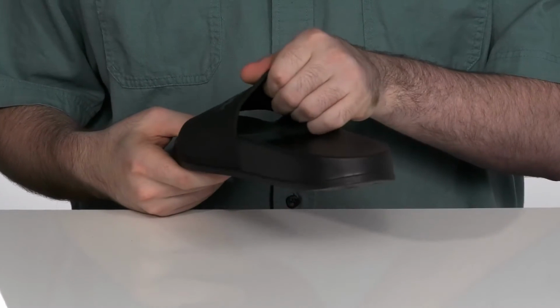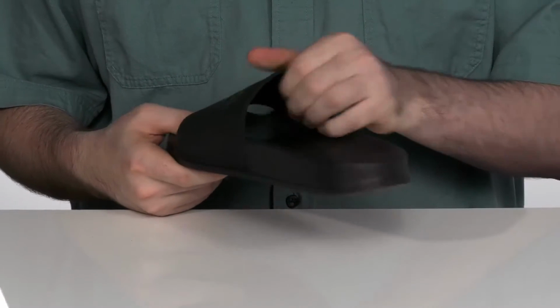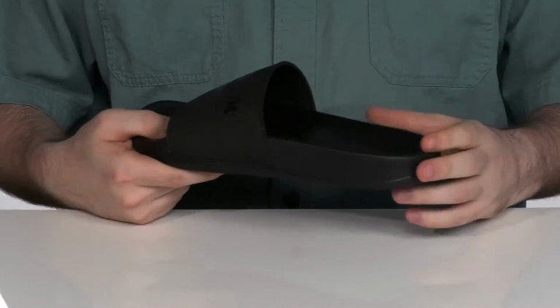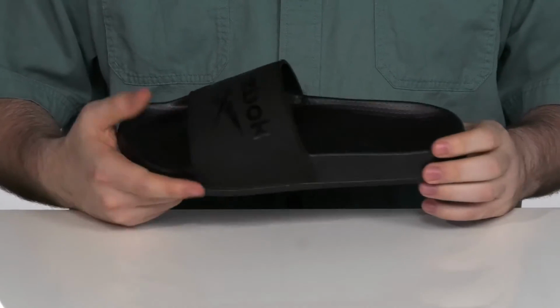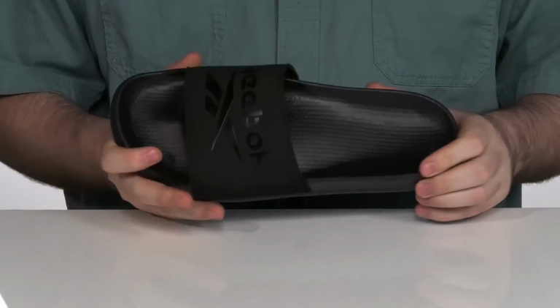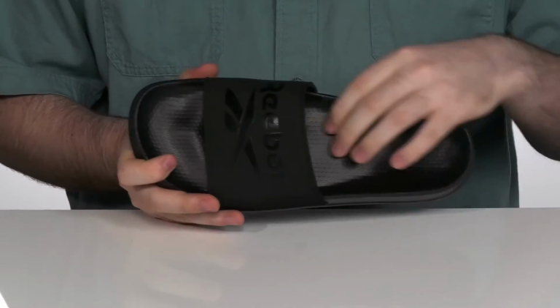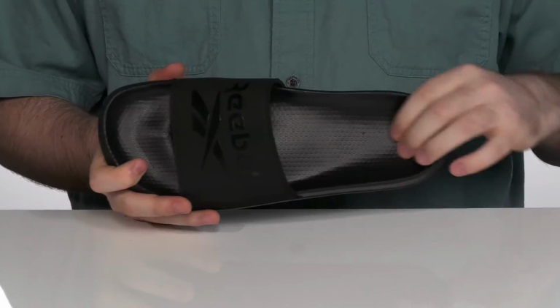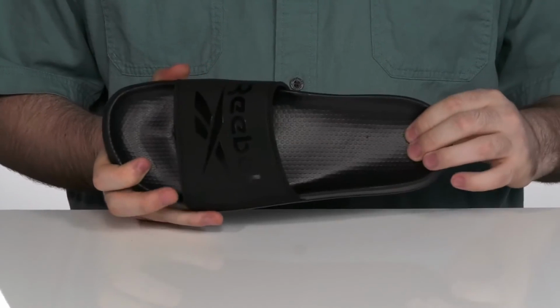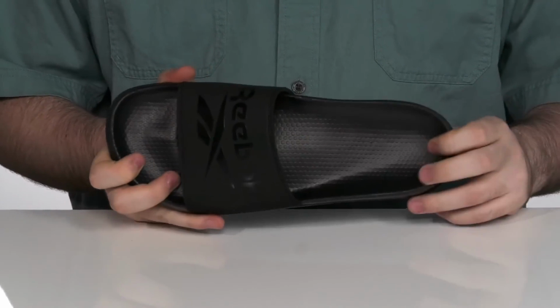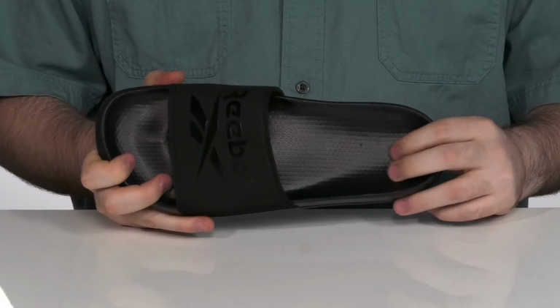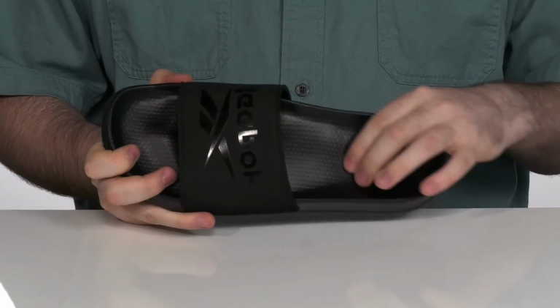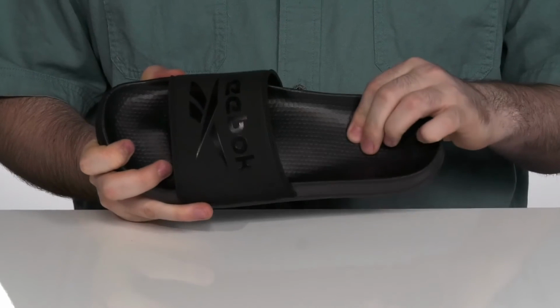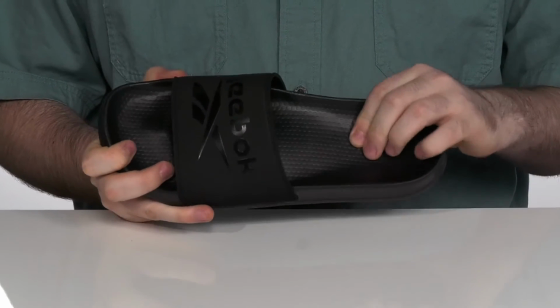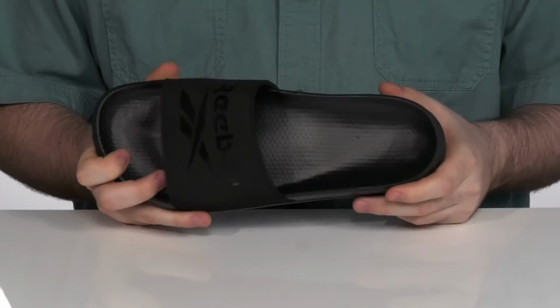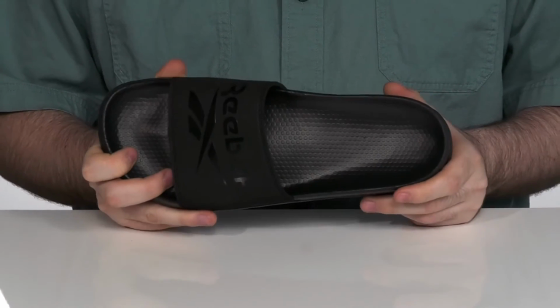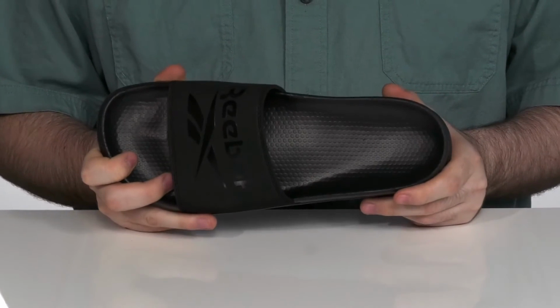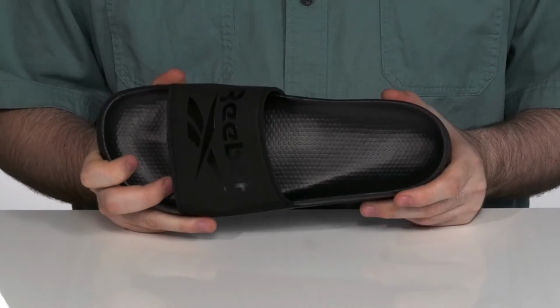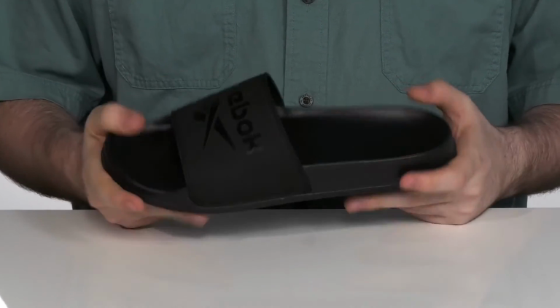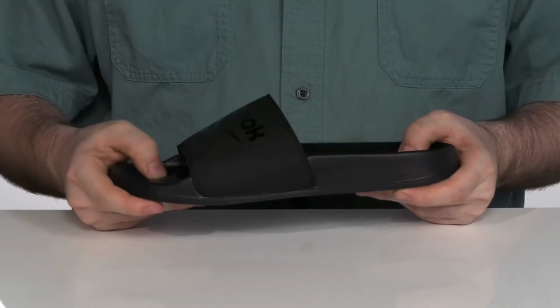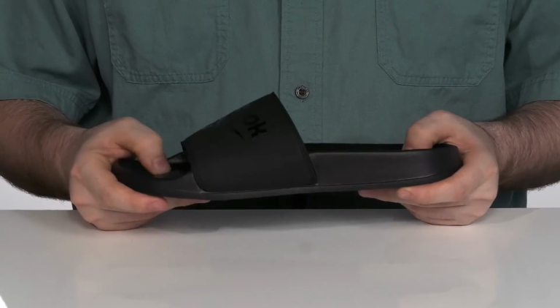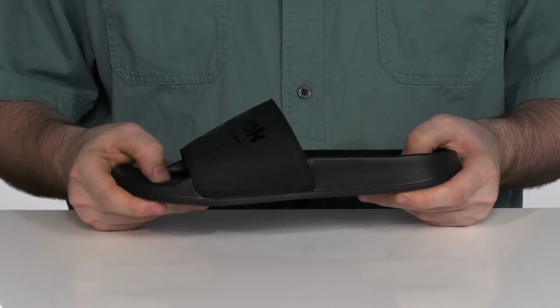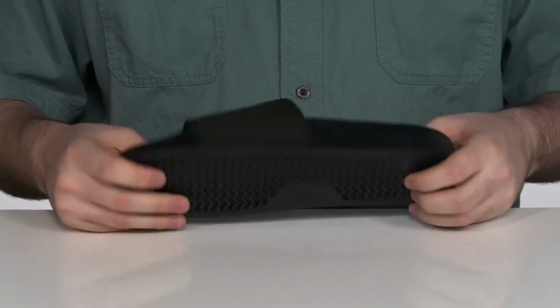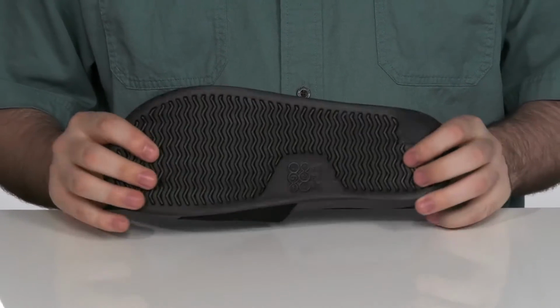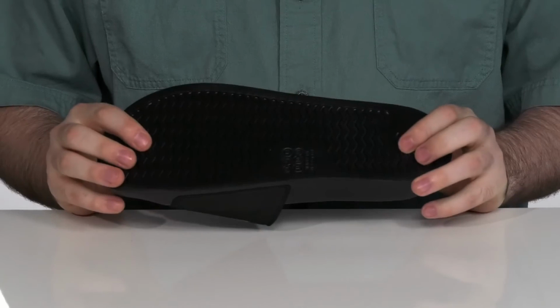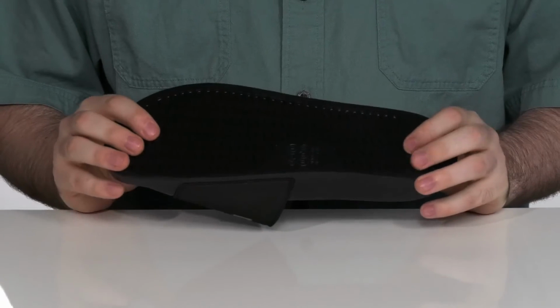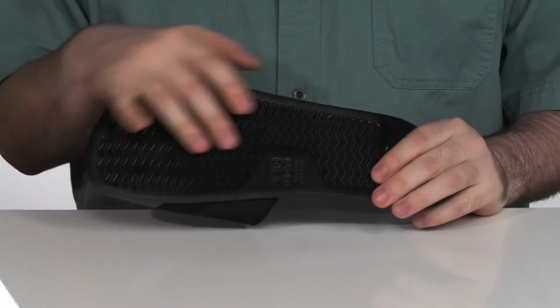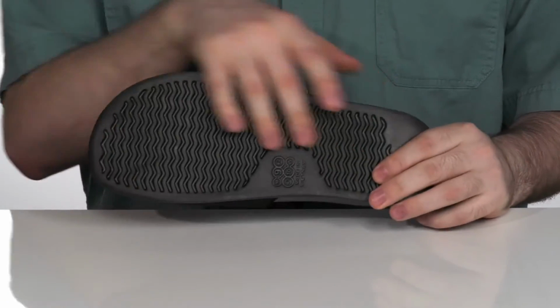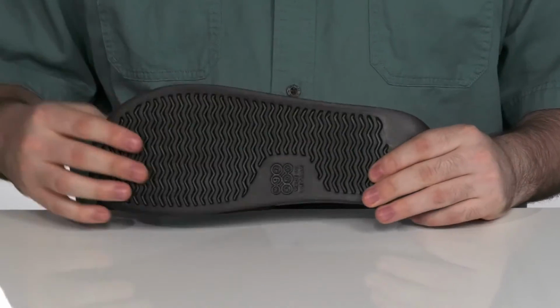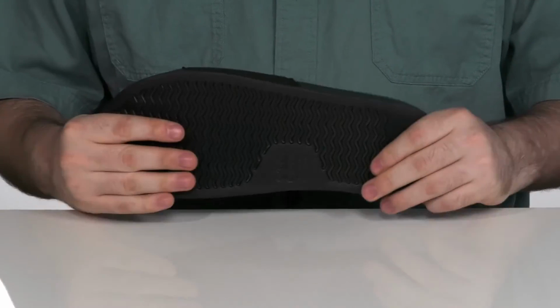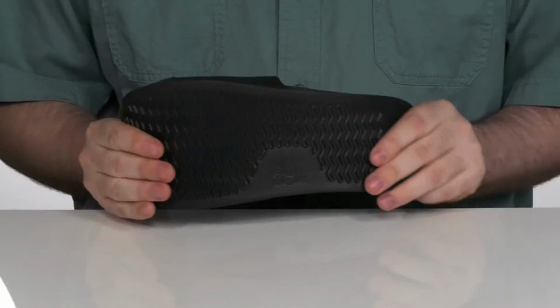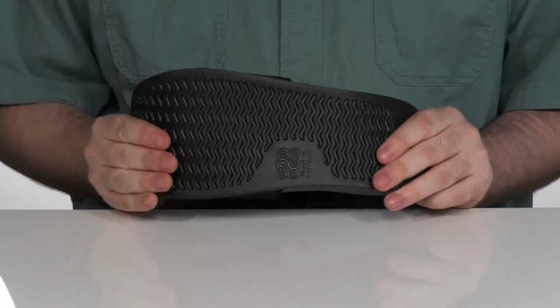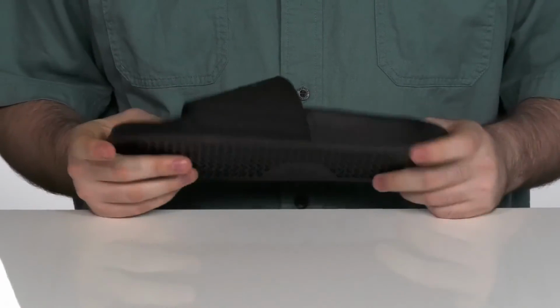With an arch support footbed there in the bottom to give you extra comfort. It does have a squishy feel and the outsole is synthetic with a wavy grip that has plenty of flex.